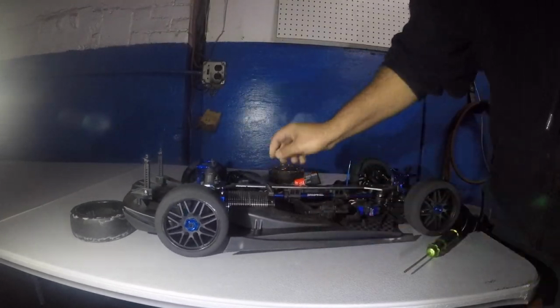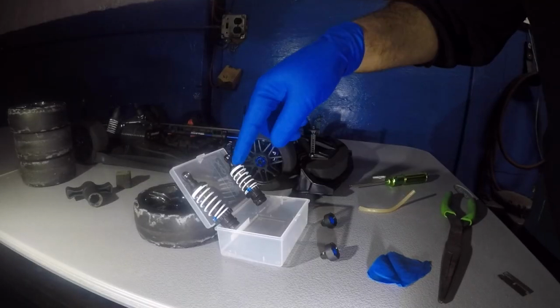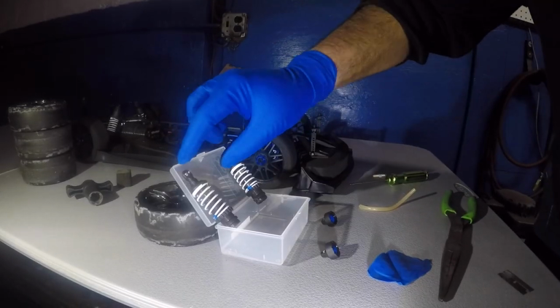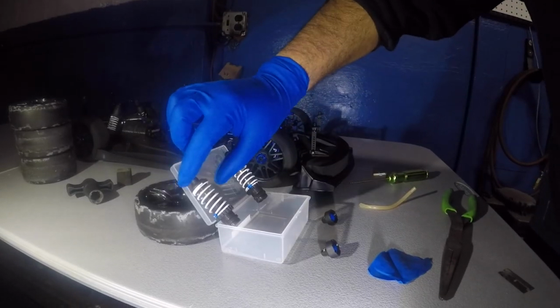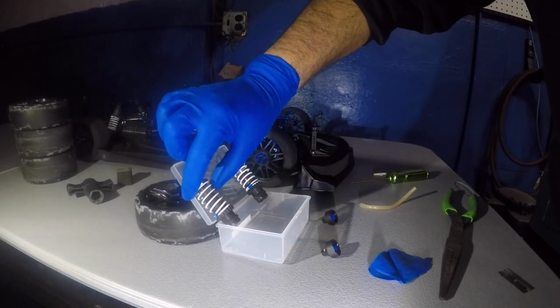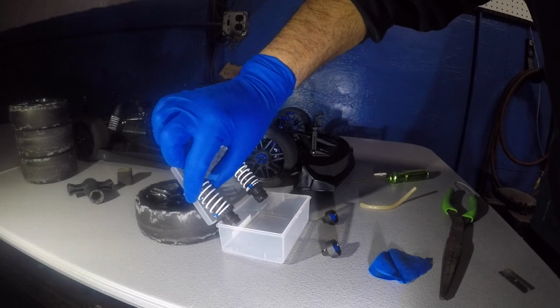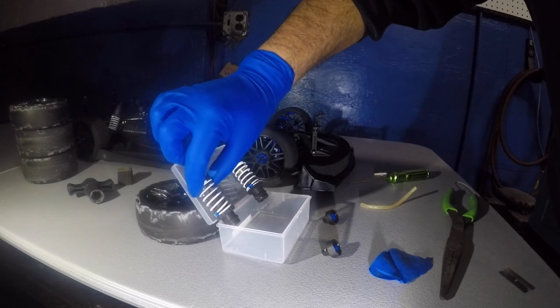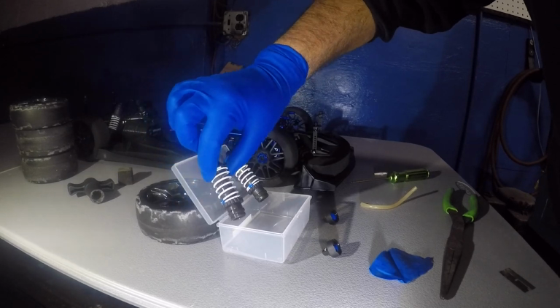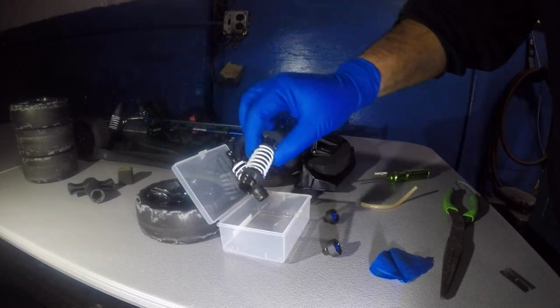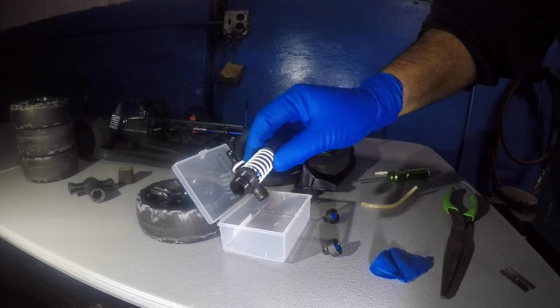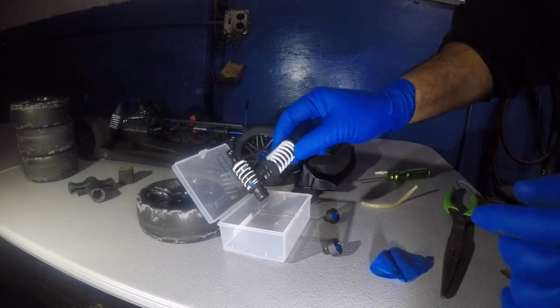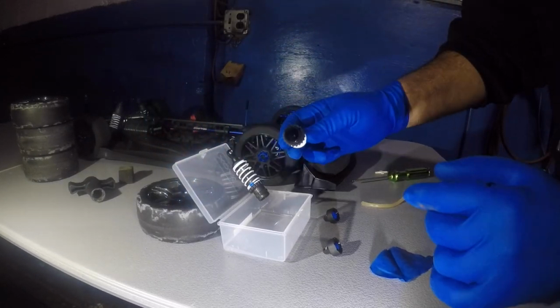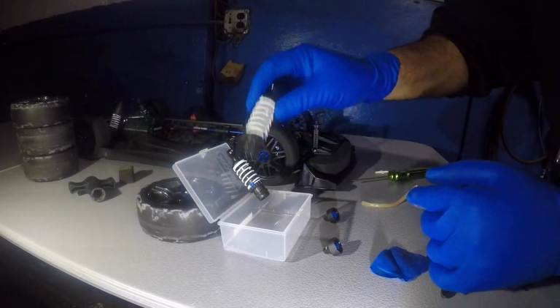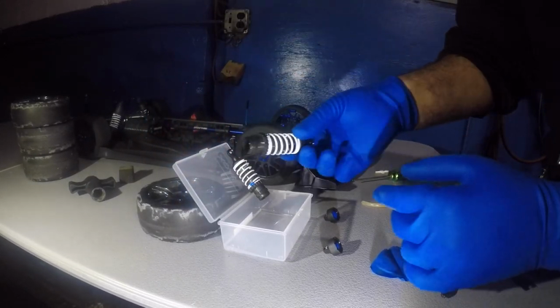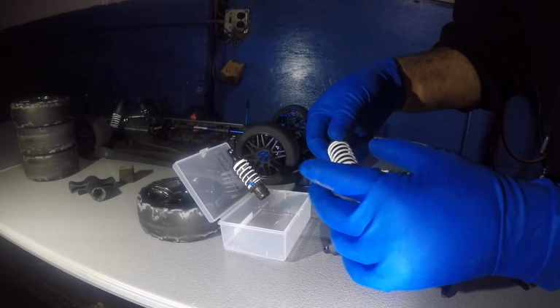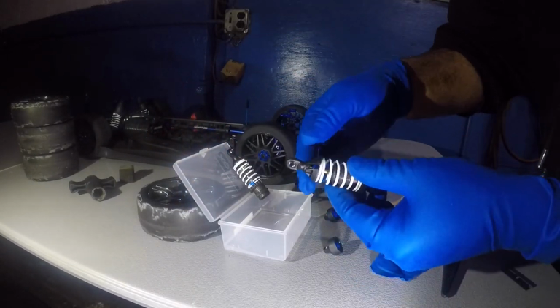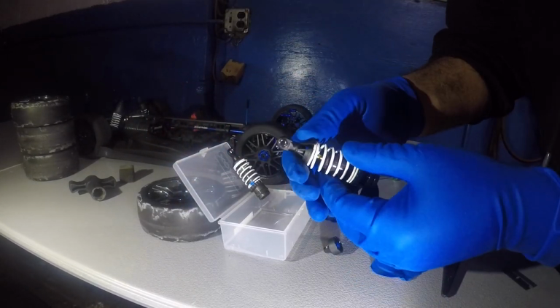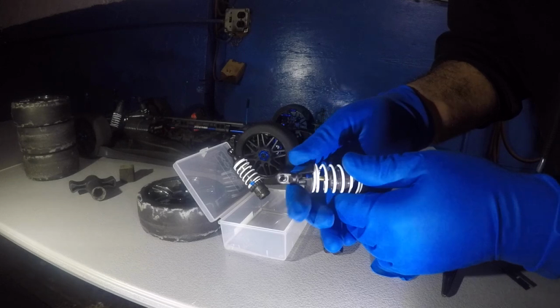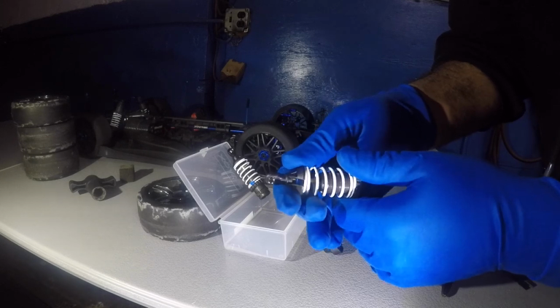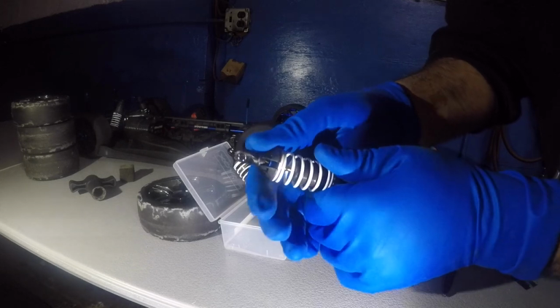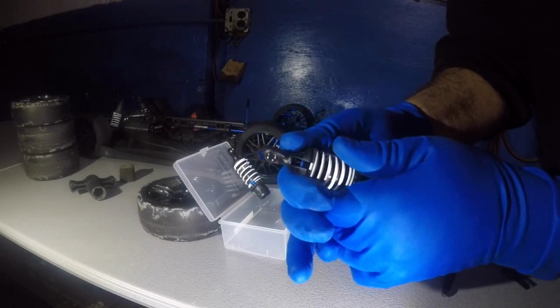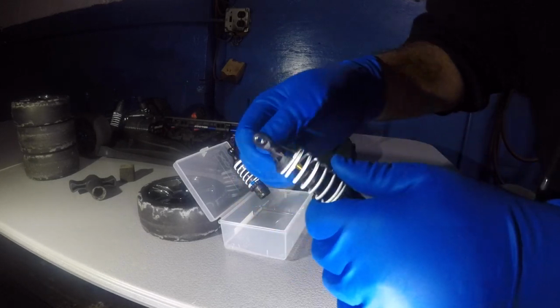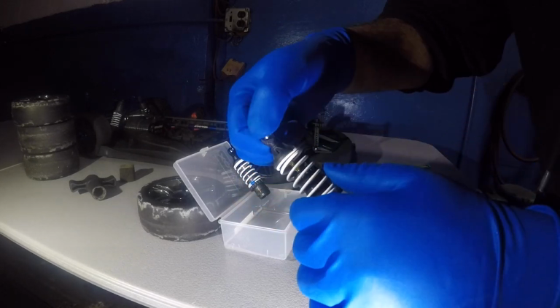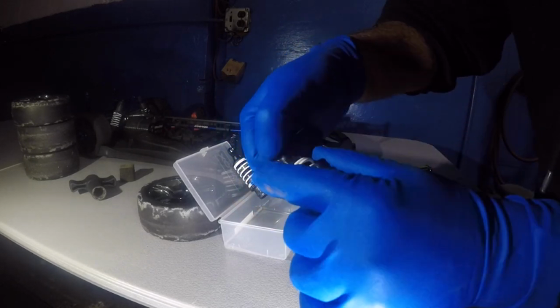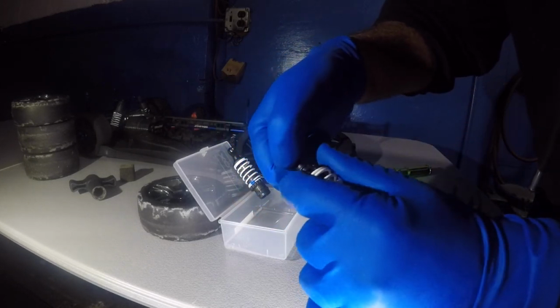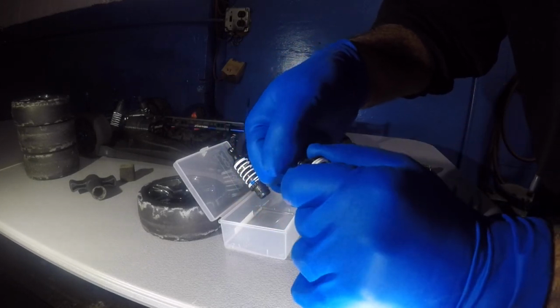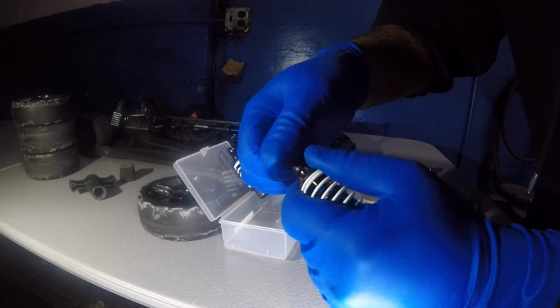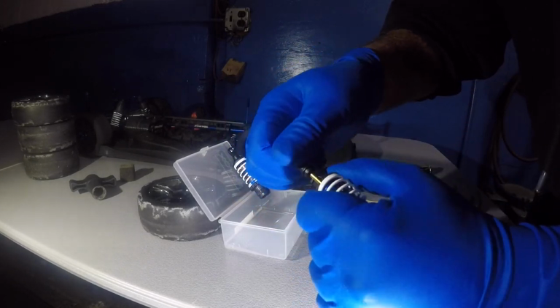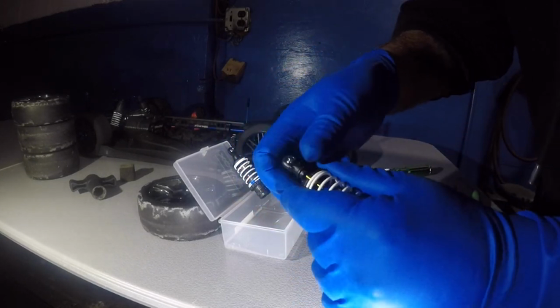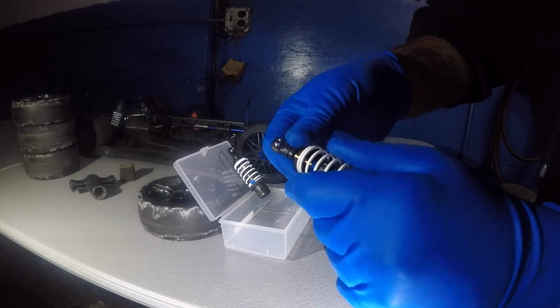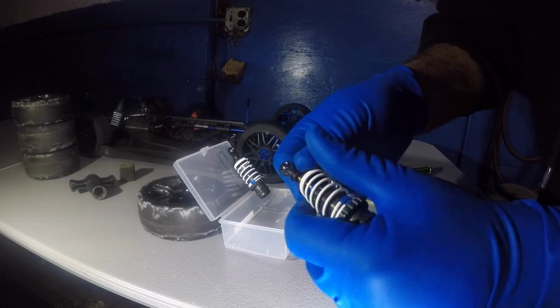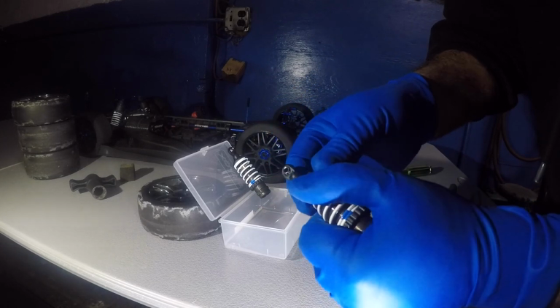Empty out your shocks here, and once they're all out of juice — I left this overnight — what you're going to do is pull off this shock. Make sure you have gloves on because it's going to get messy.